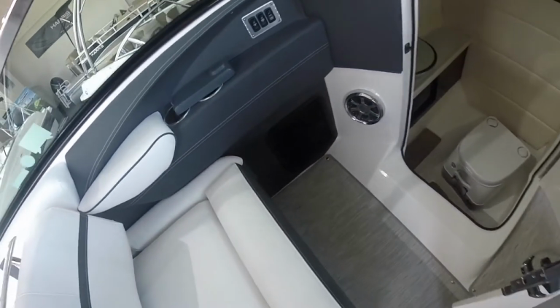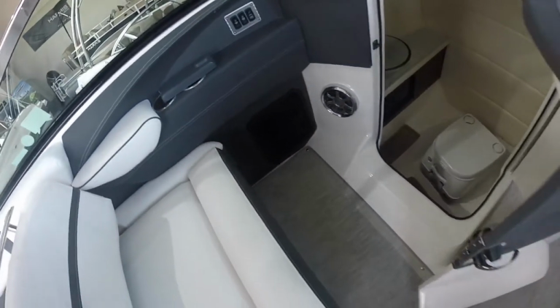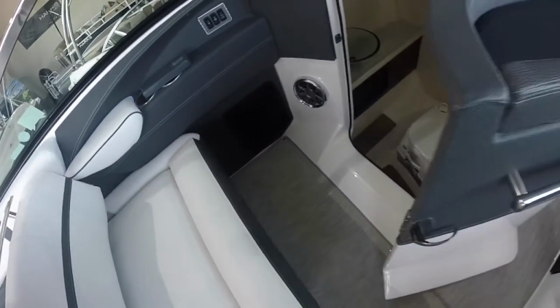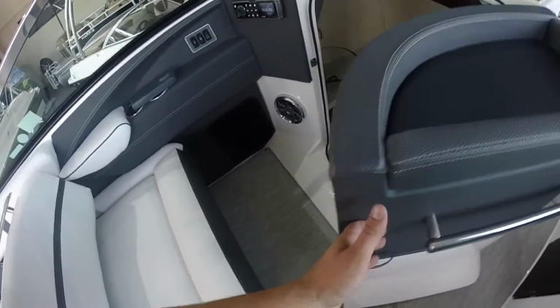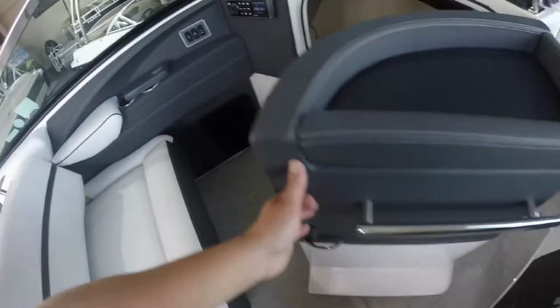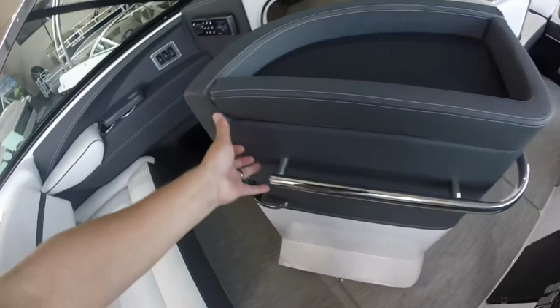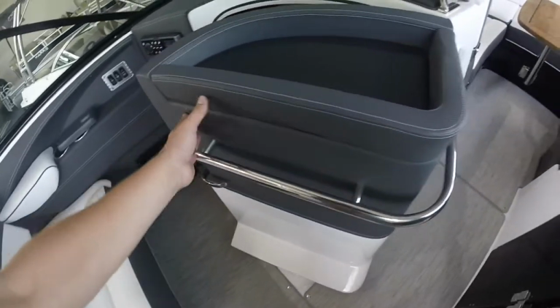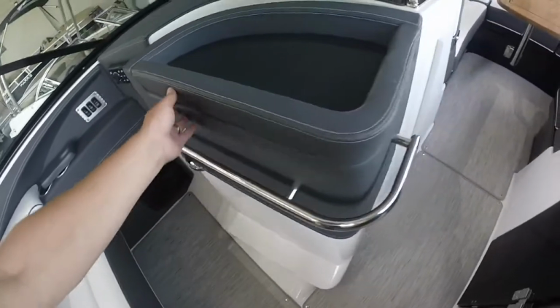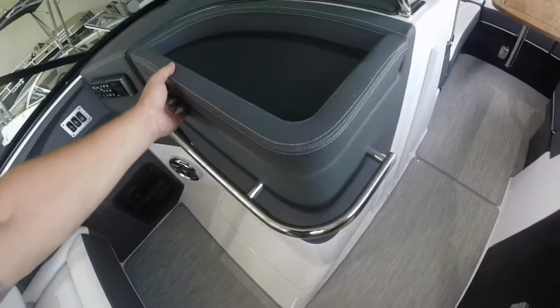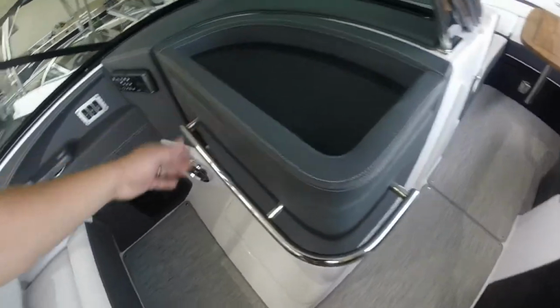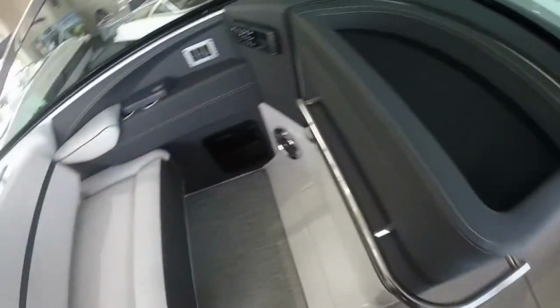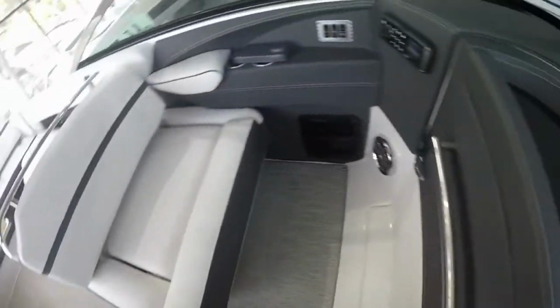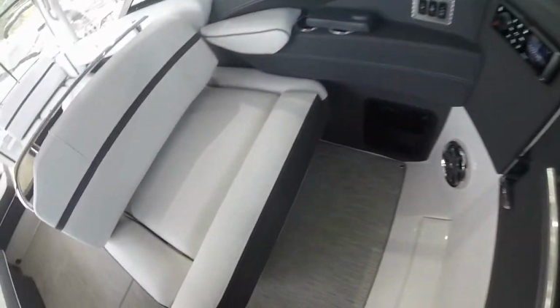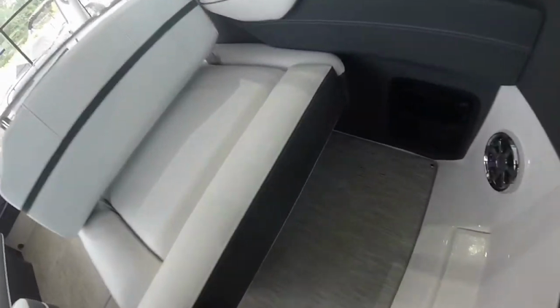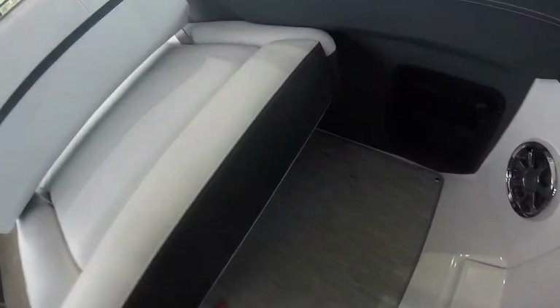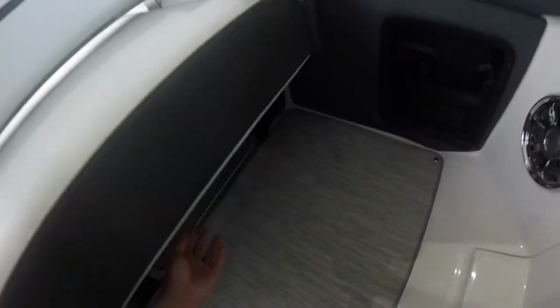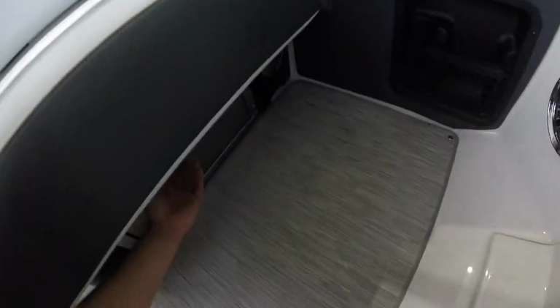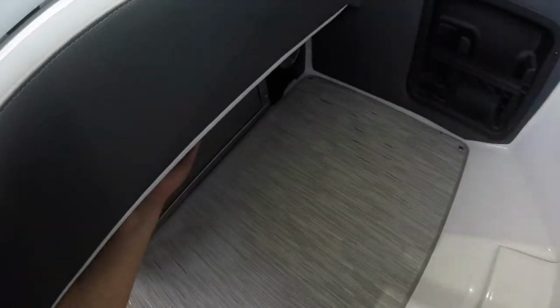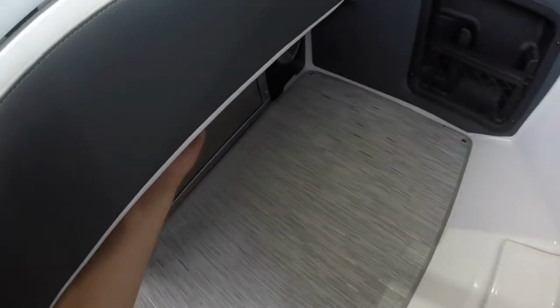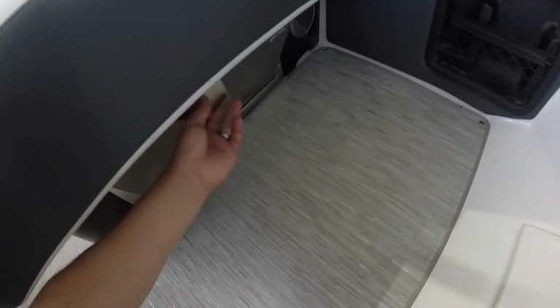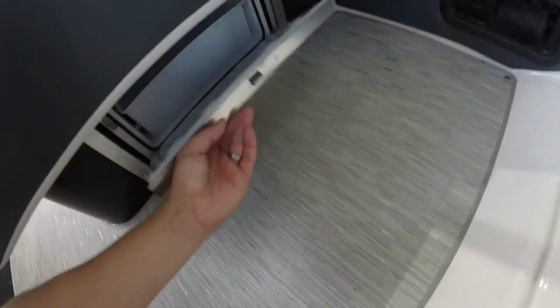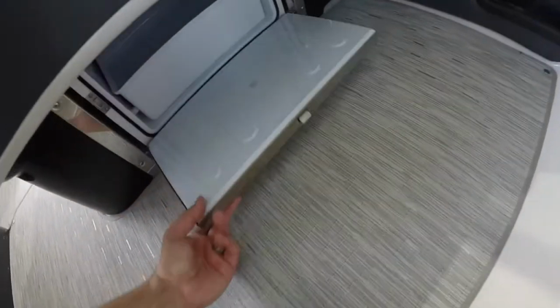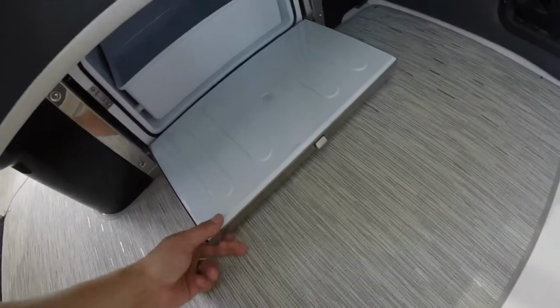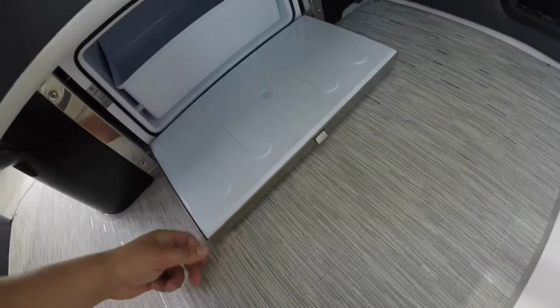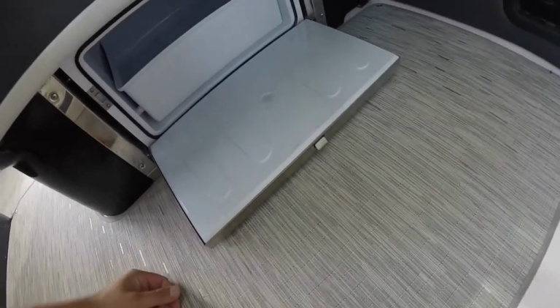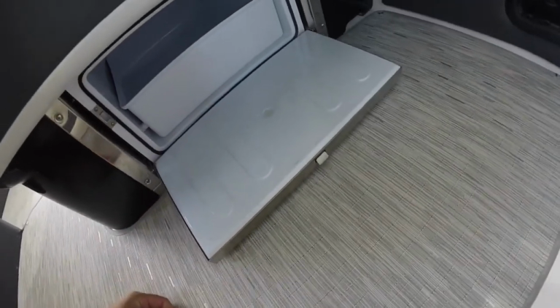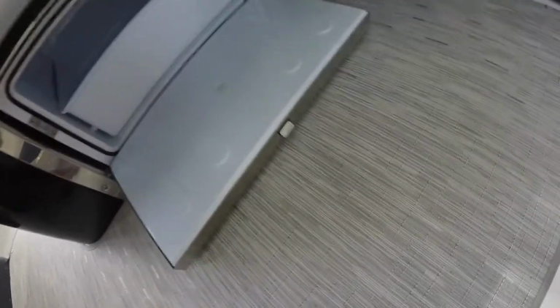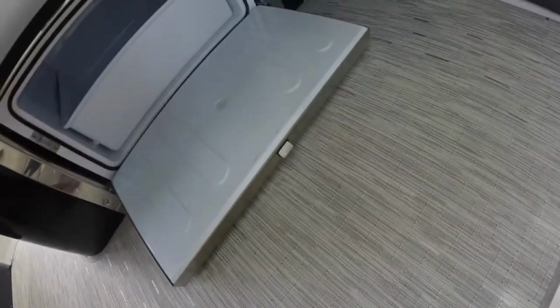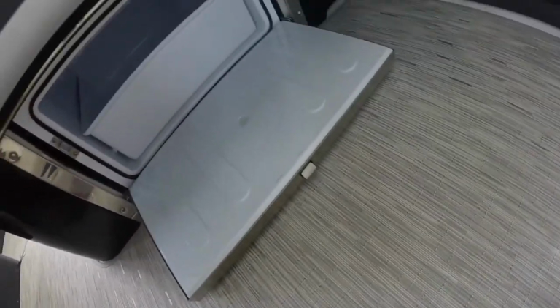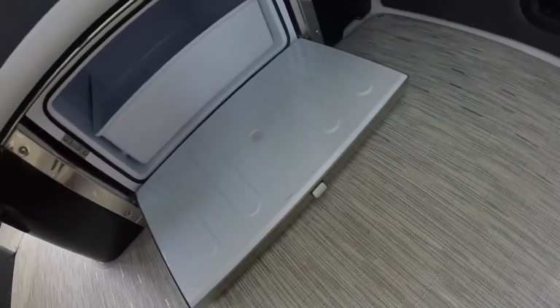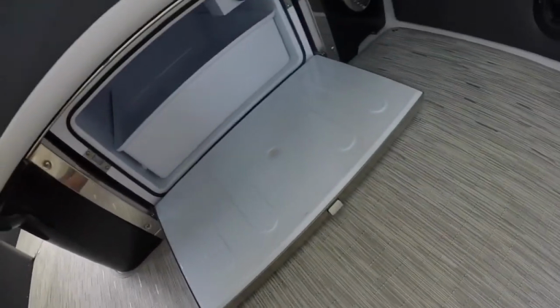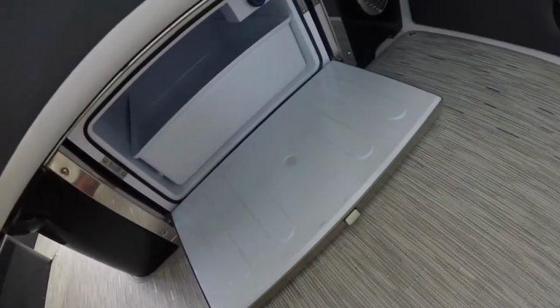On the left of the head door you'll quickly see the Fusion stereo system which is standard on Regal boats, and underneath the passenger seat there's quick access to the electric cockpit refrigerator which provides extra food and drink storage.